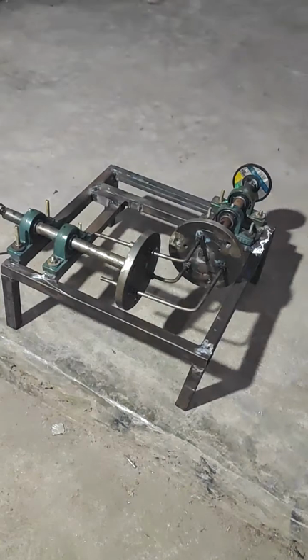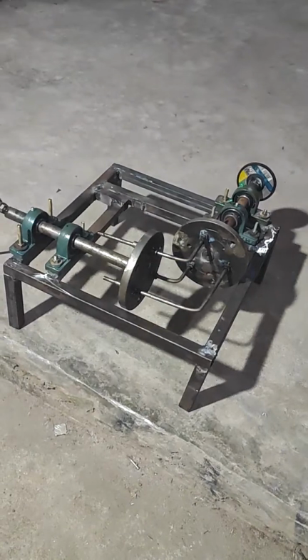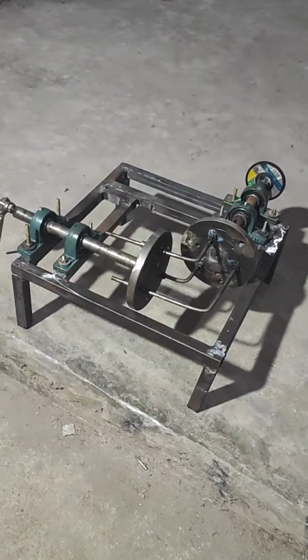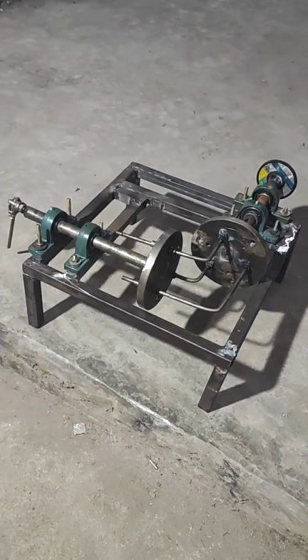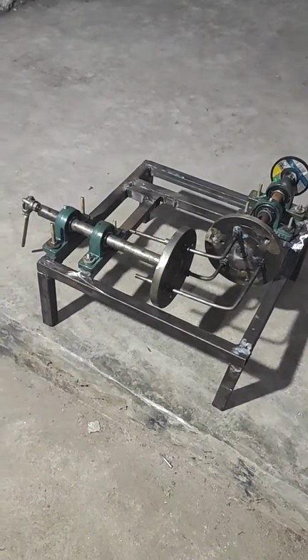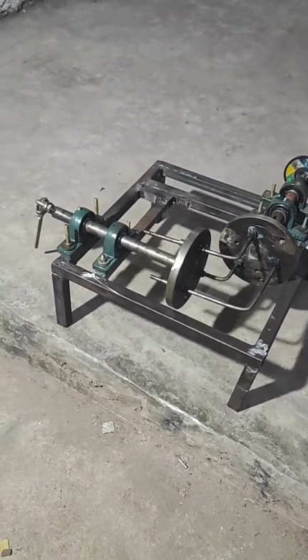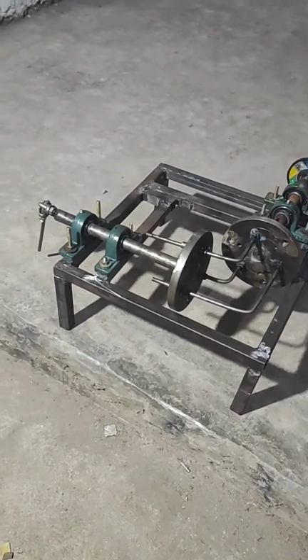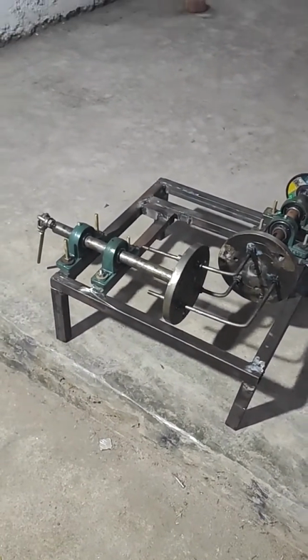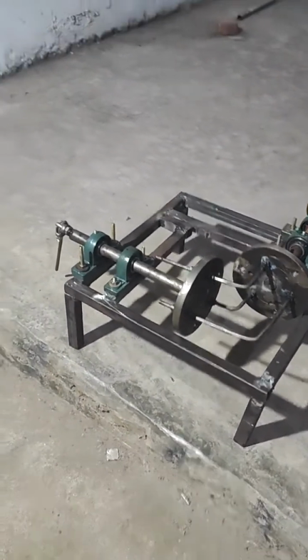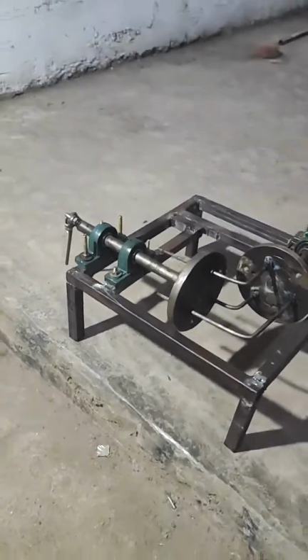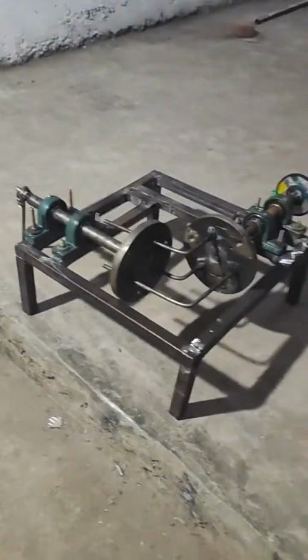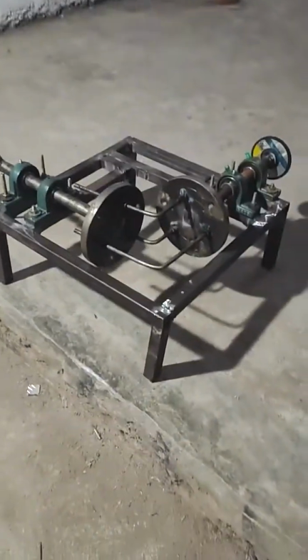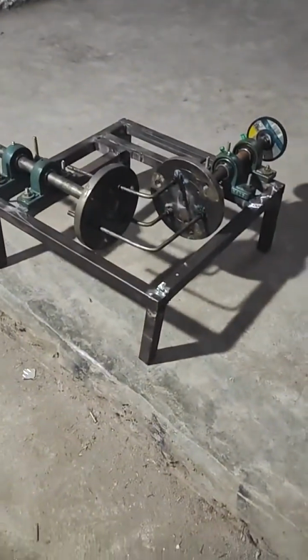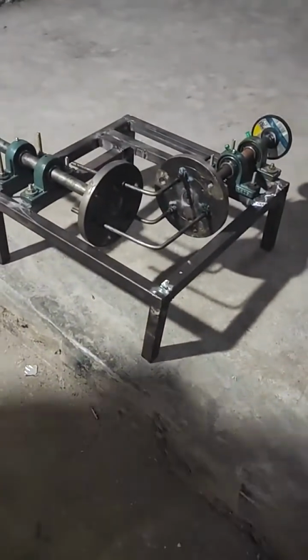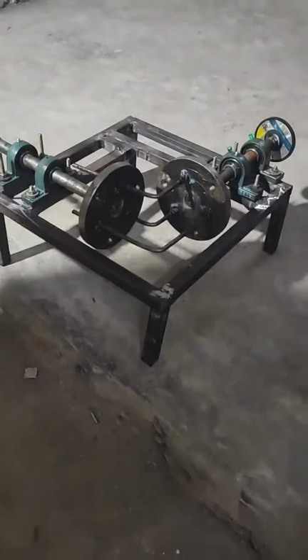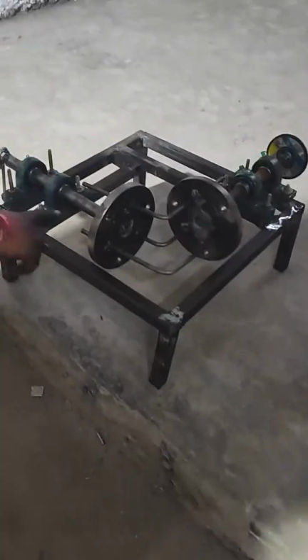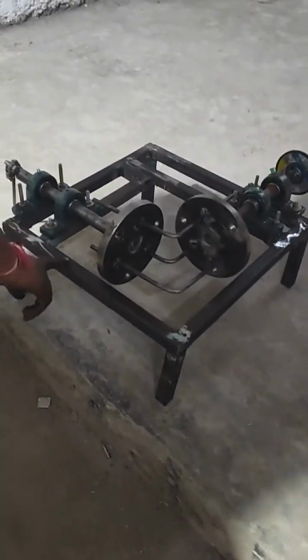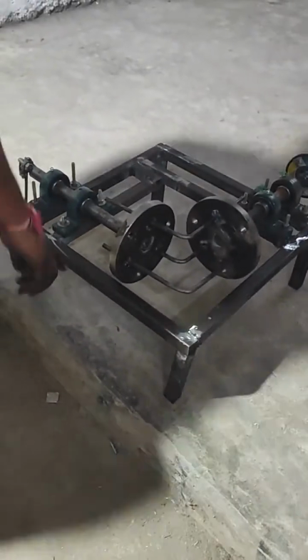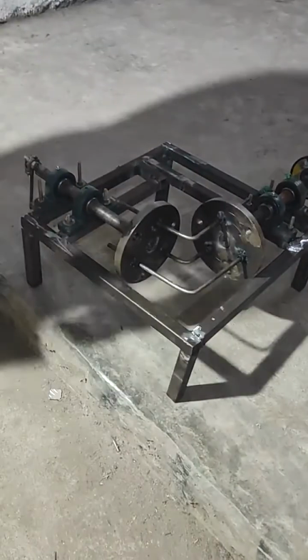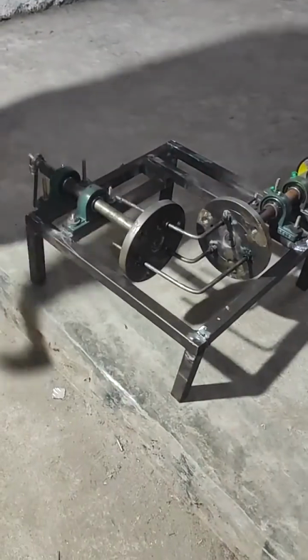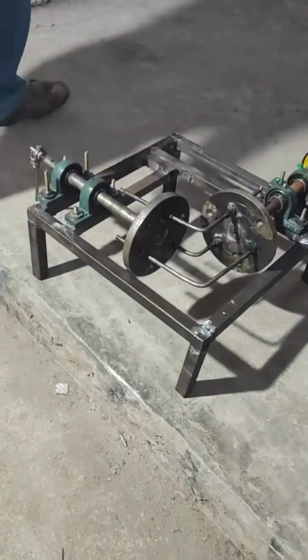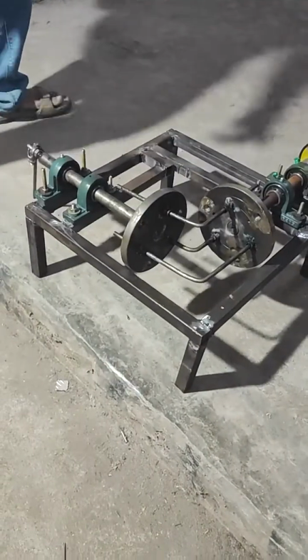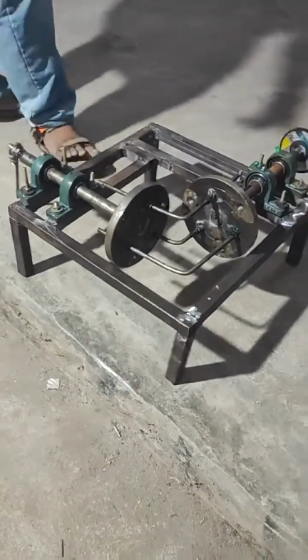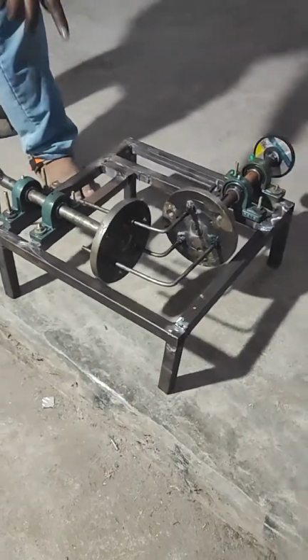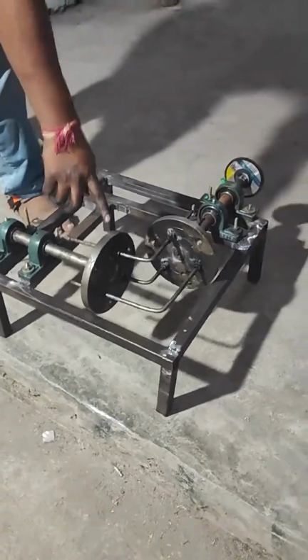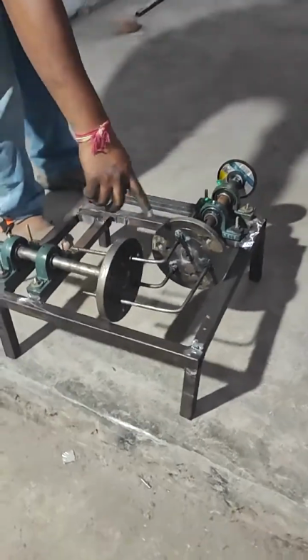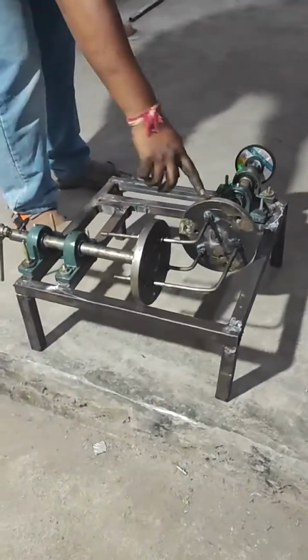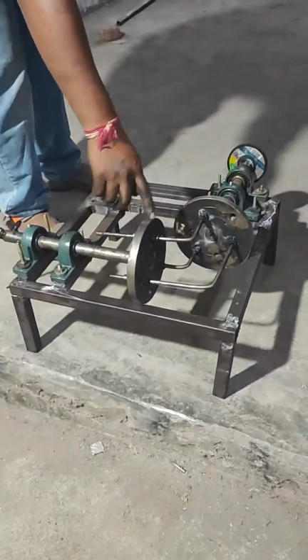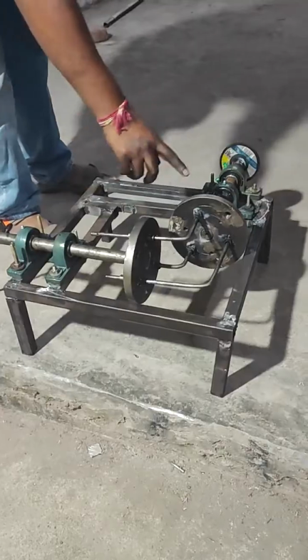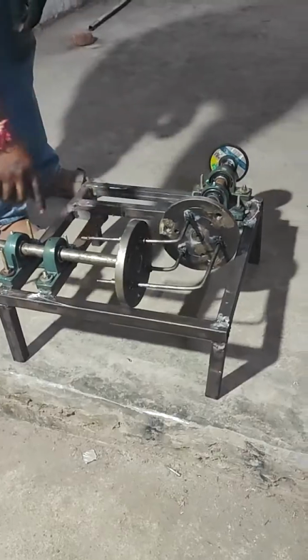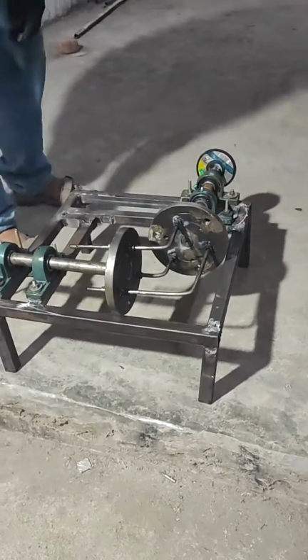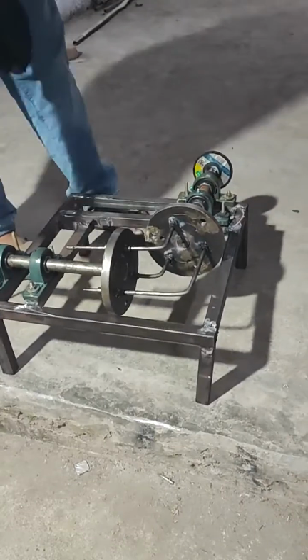Here we are going to demonstrate a gearless power transmission system. The main components of our project are the metal frame and the windmess plates. These two plates are connected perpendicular to each other.